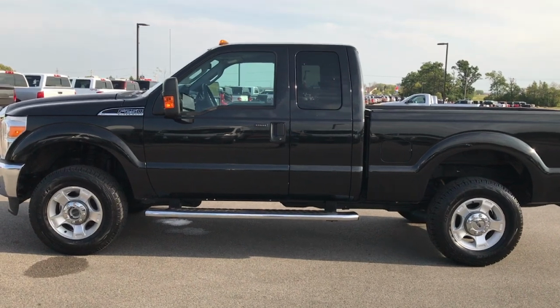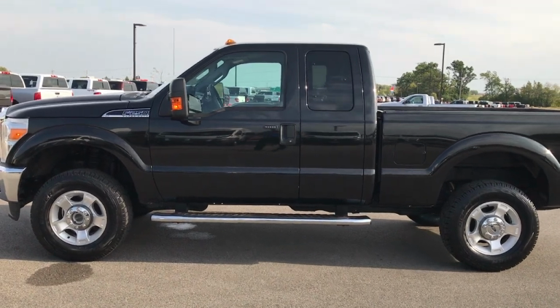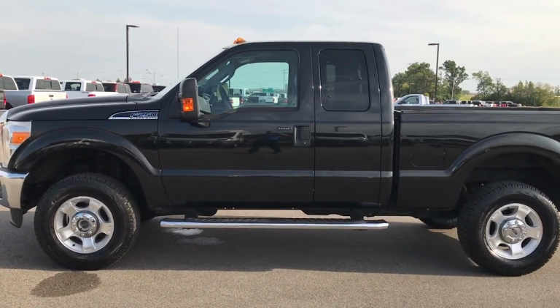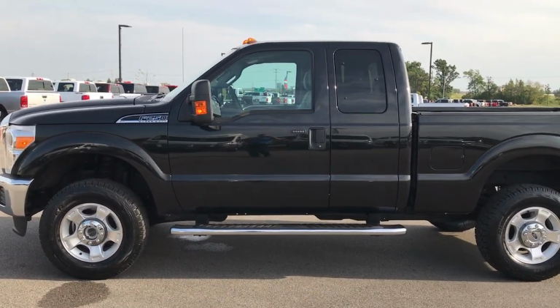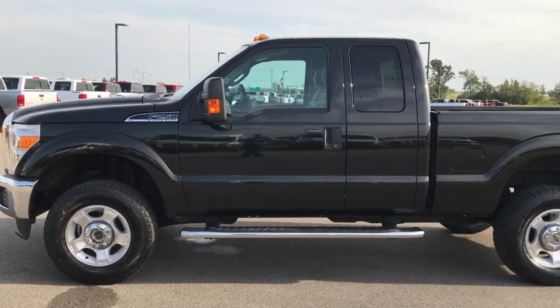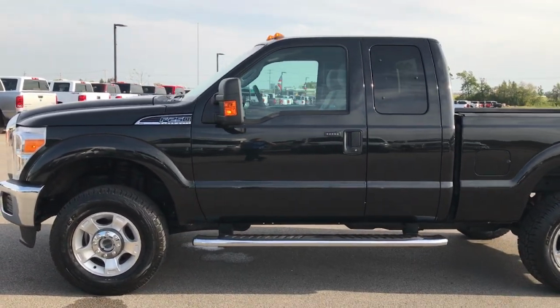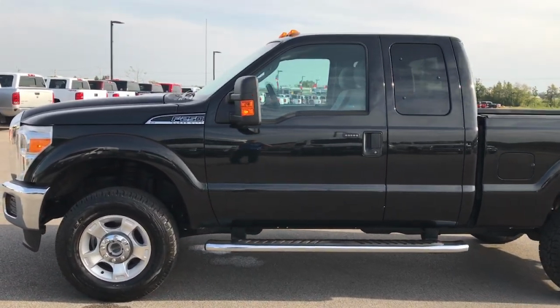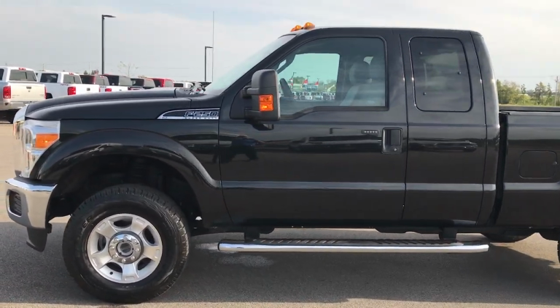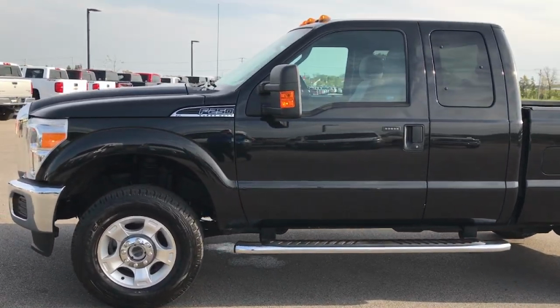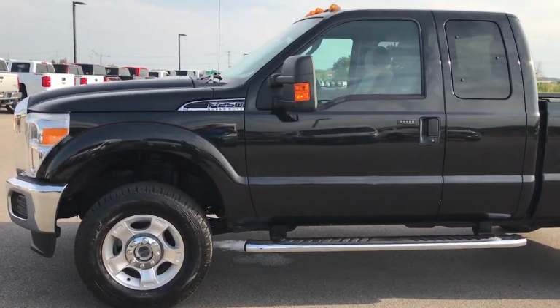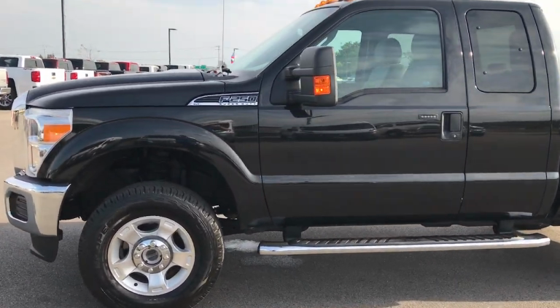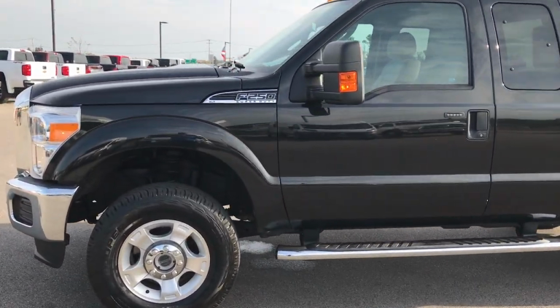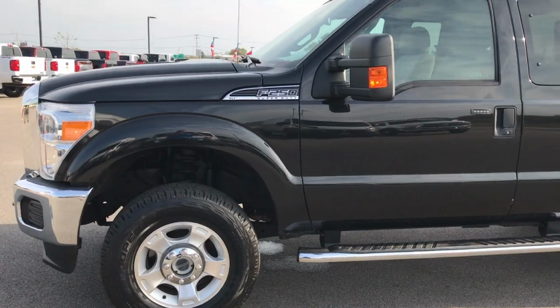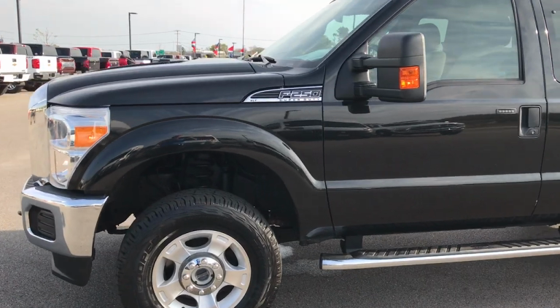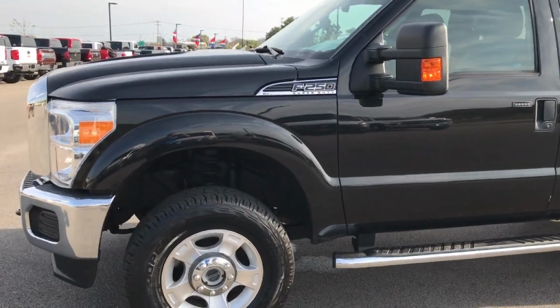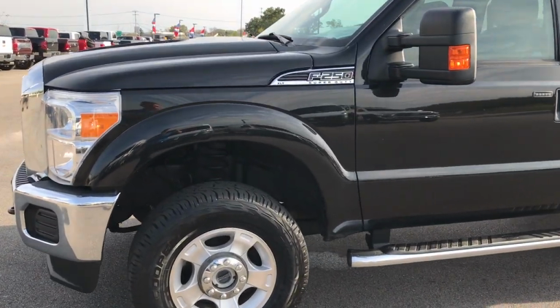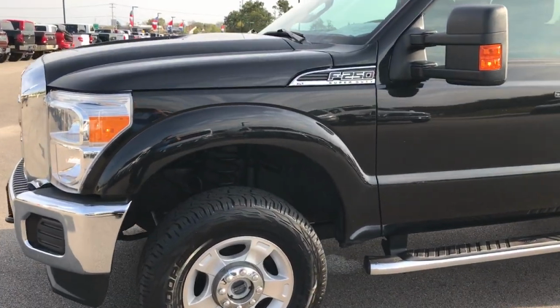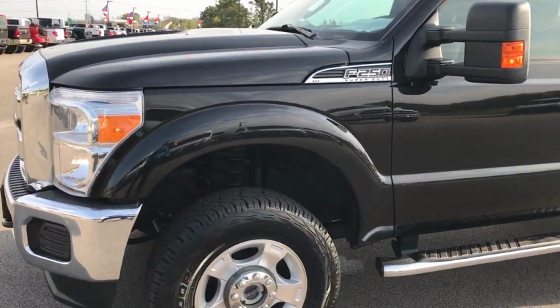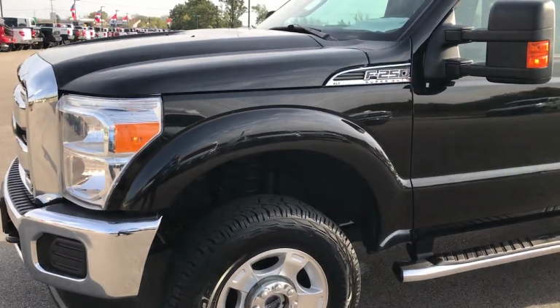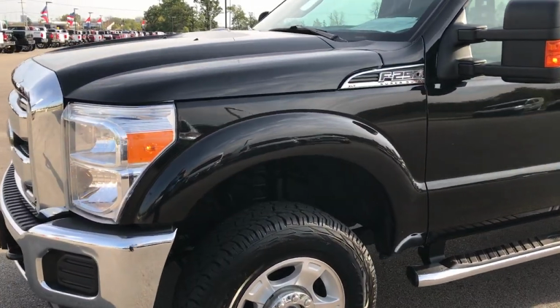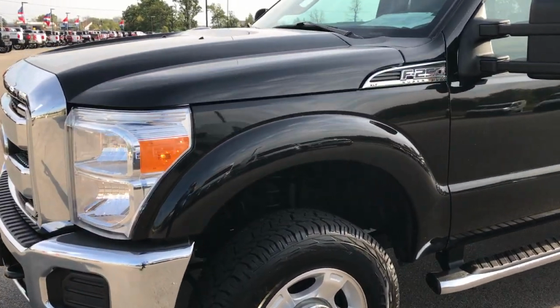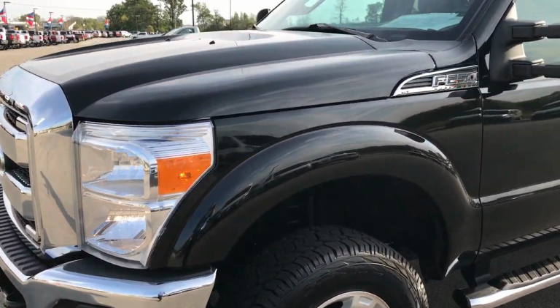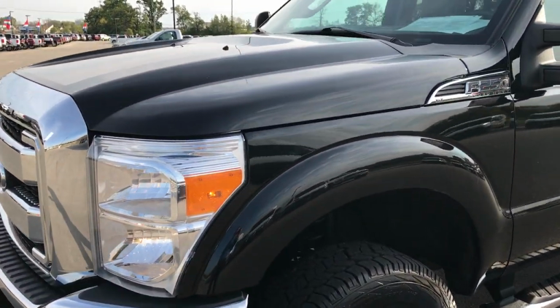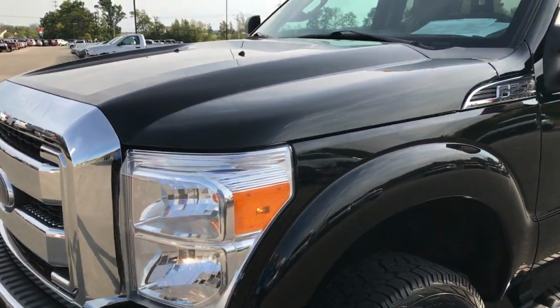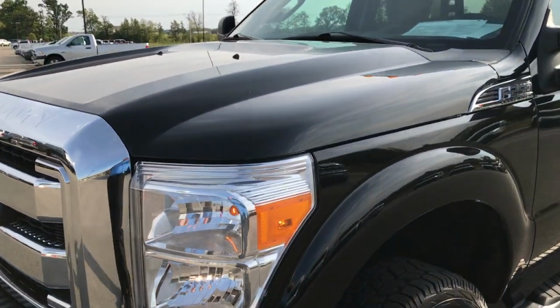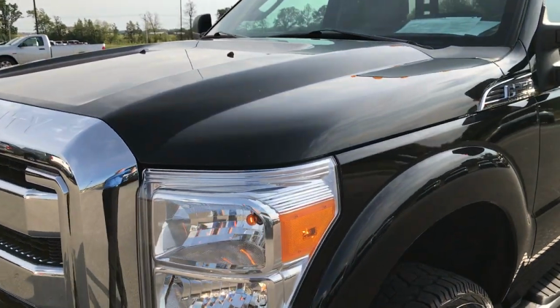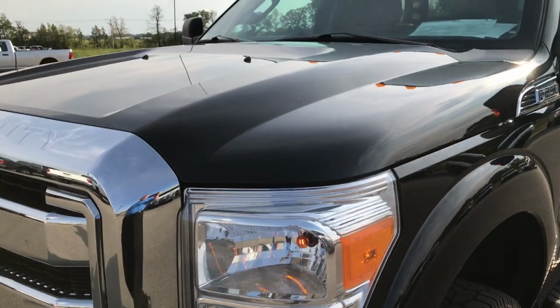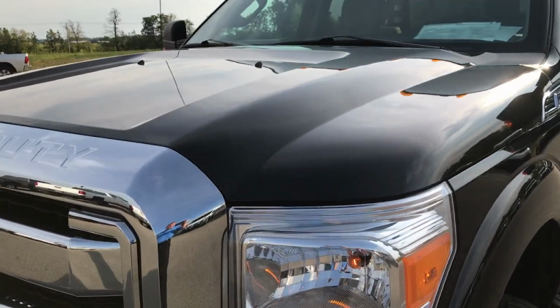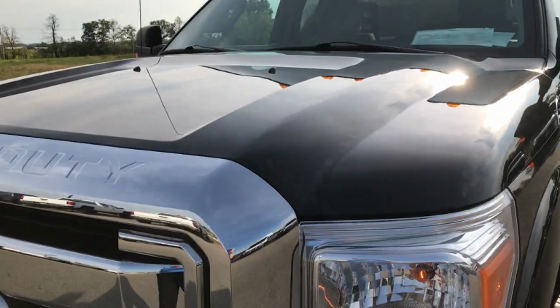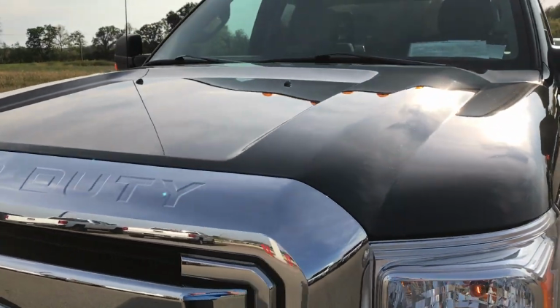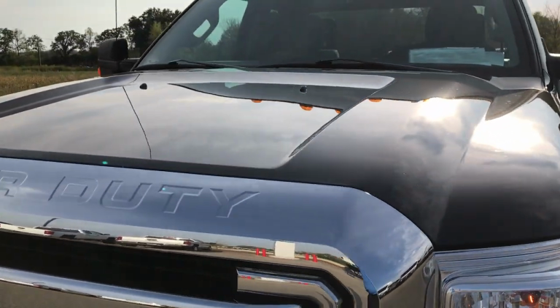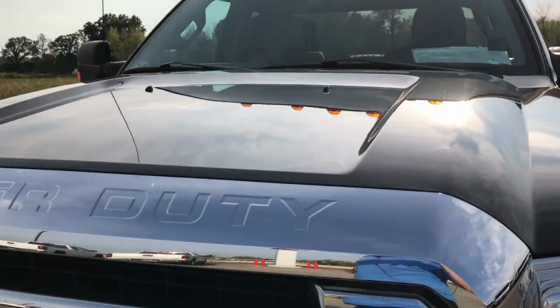This is stock number 9207, a 2015 Ford F250 Super Cab Short Box. This truck has the 6.2 liter V8 motor.